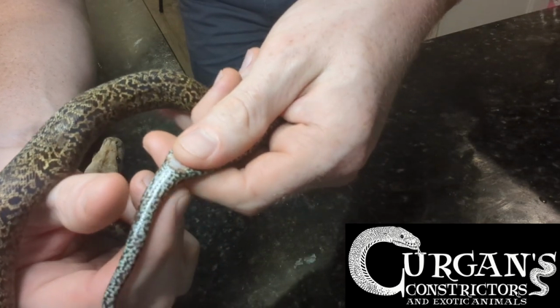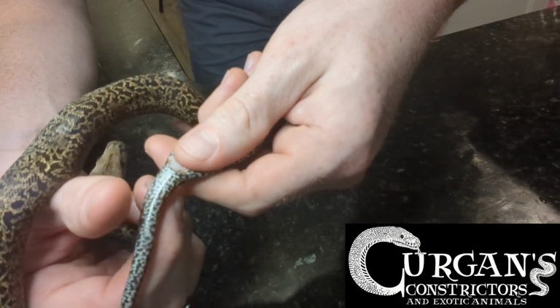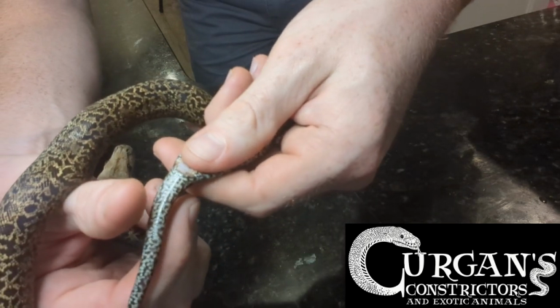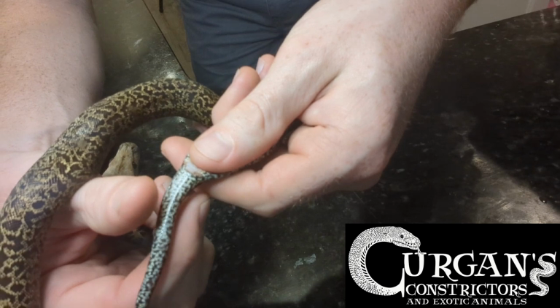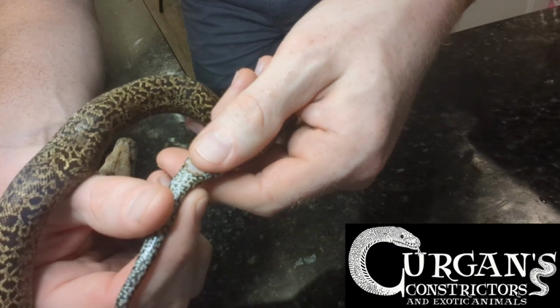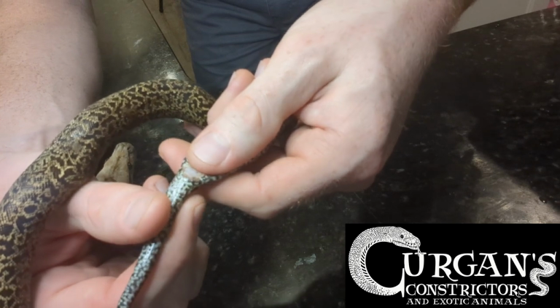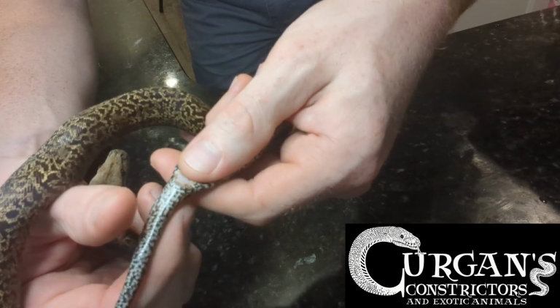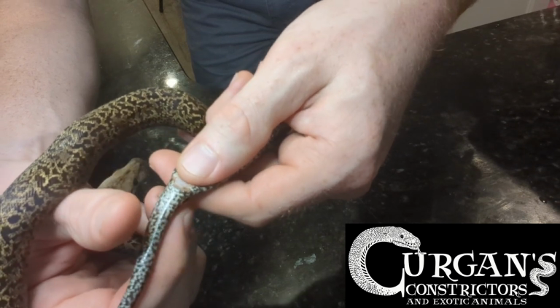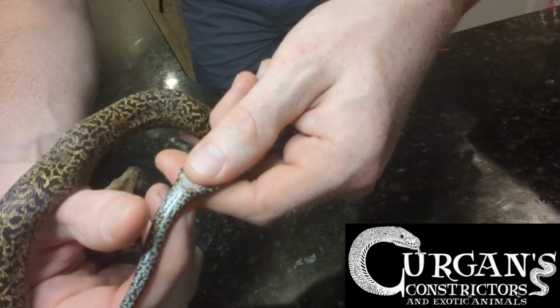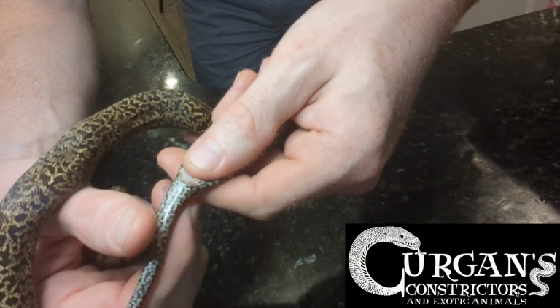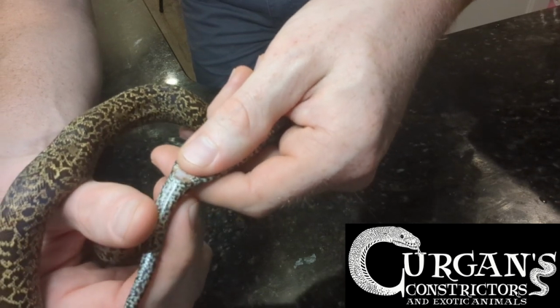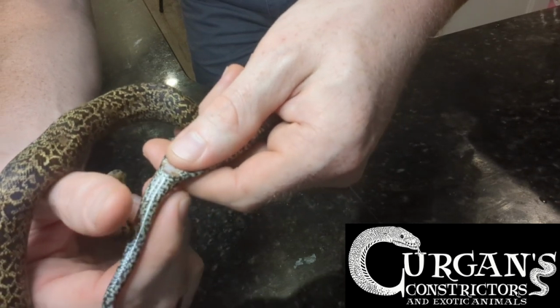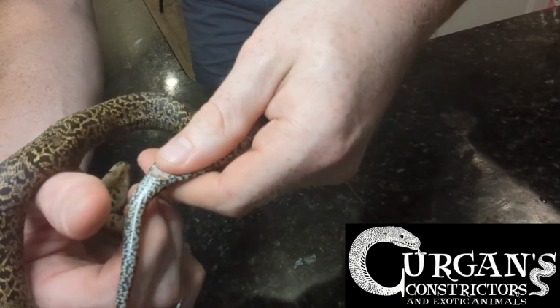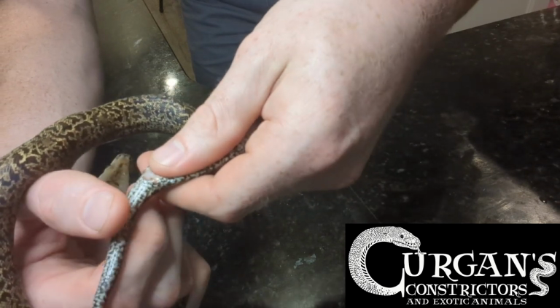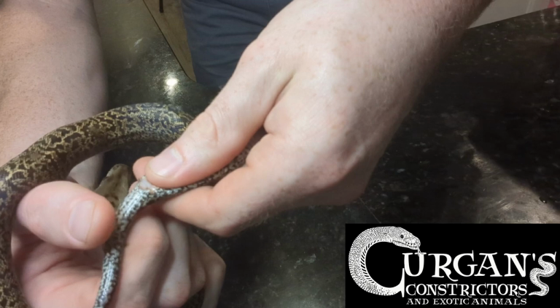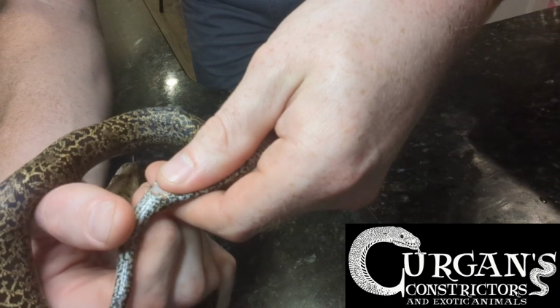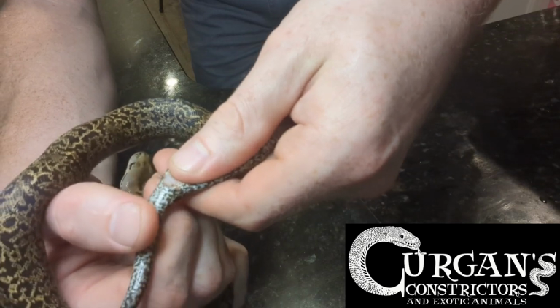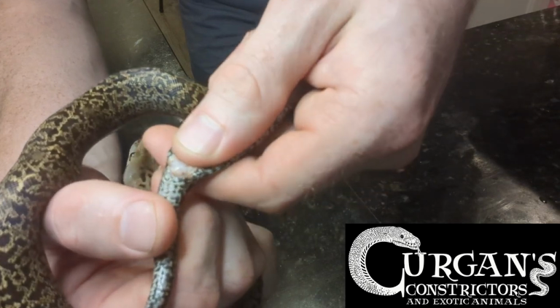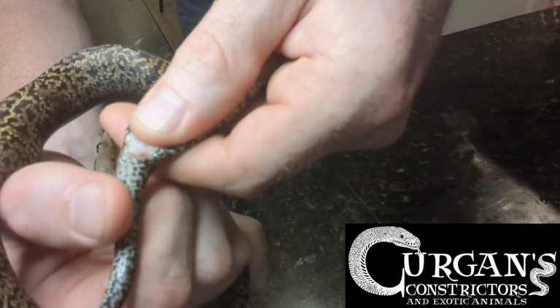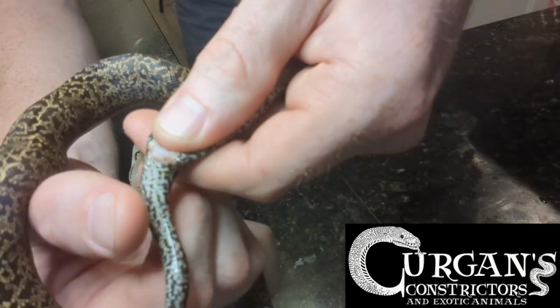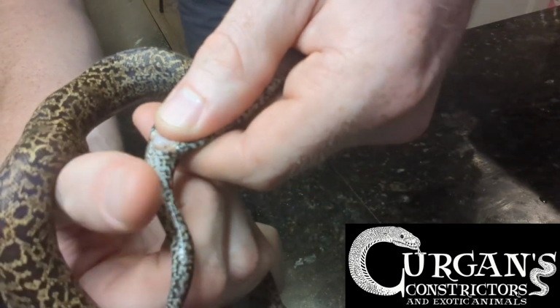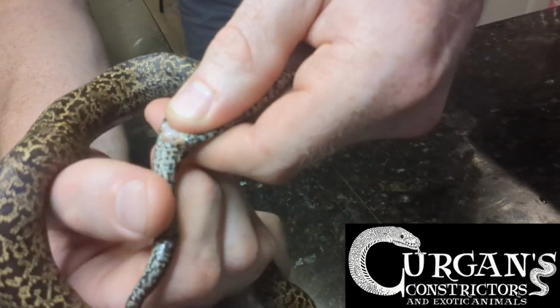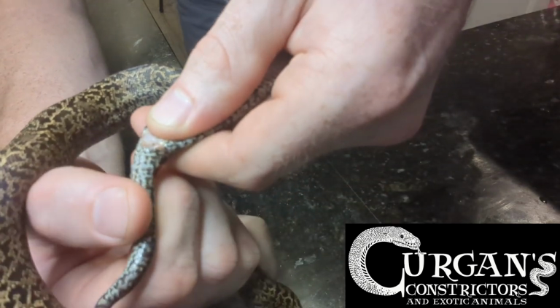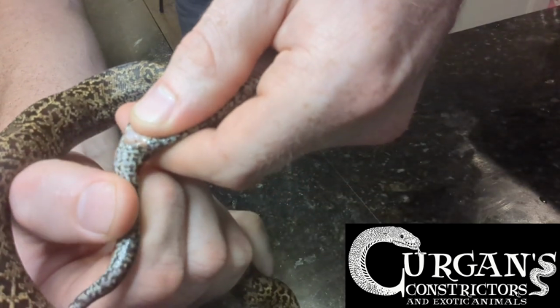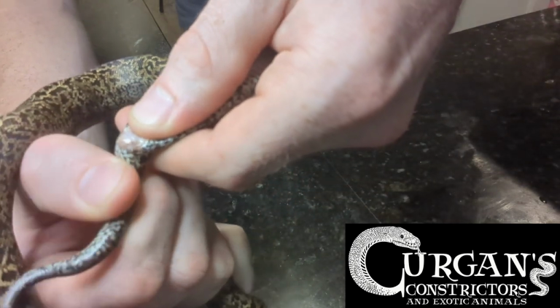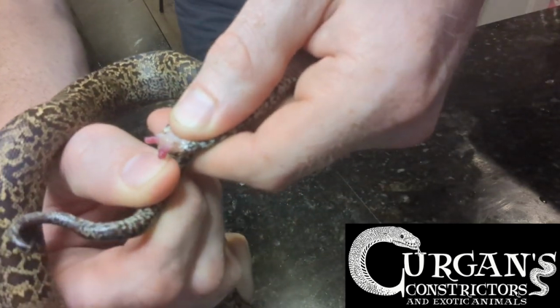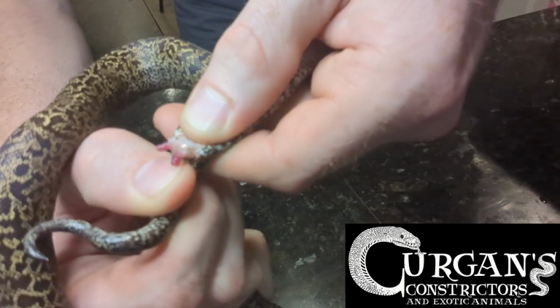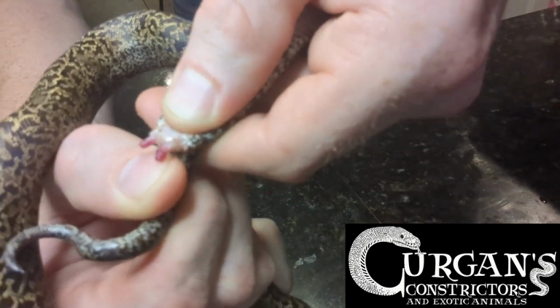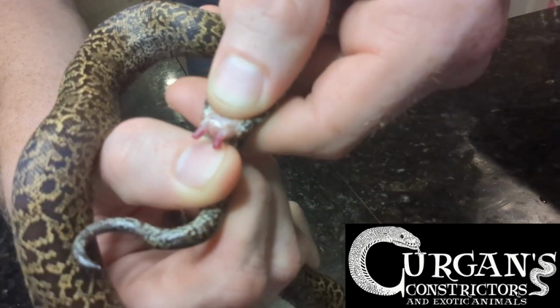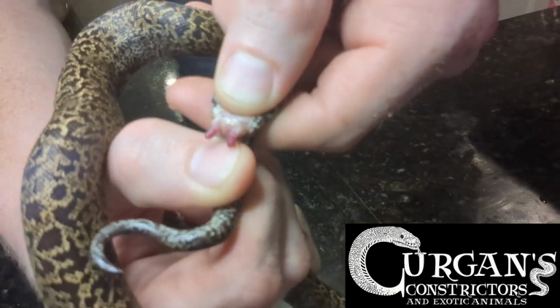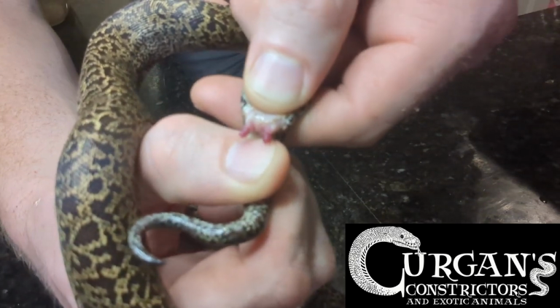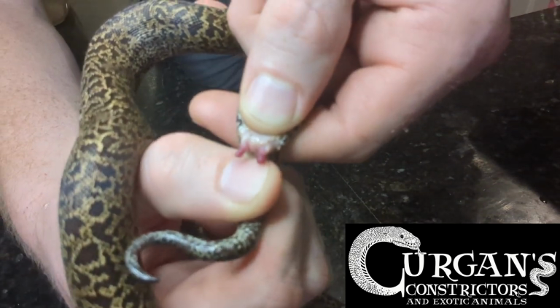Just enough pressure here, not hurting it — just enough pressure to keep the hemipenes from being able to roll up. Then from there I'm just going to take my thumb and pinch and roll, and by doing that you see the hemipenes pop out just like that.